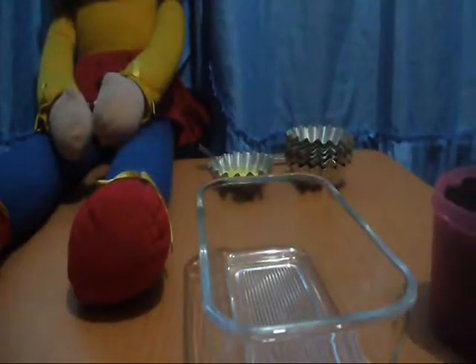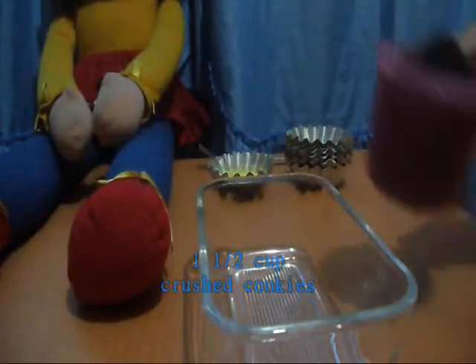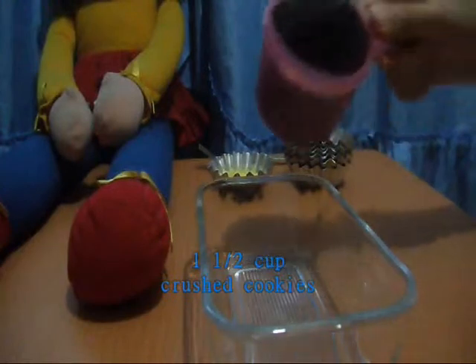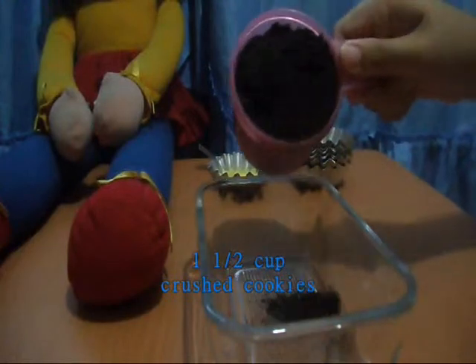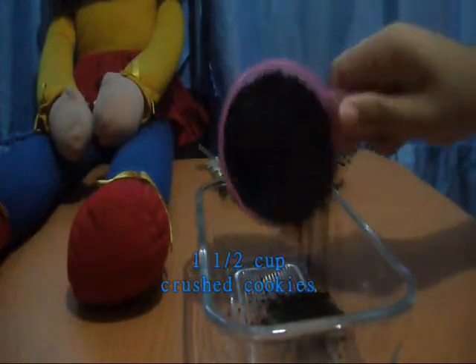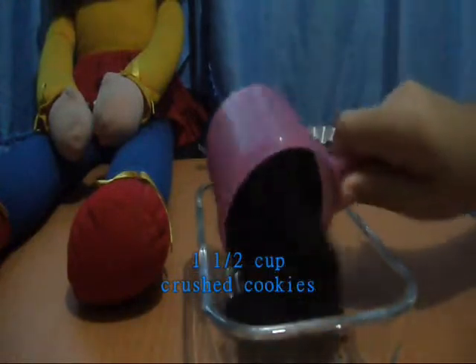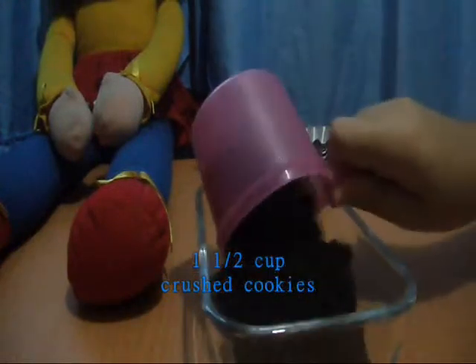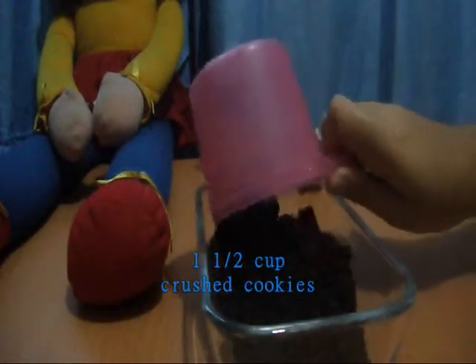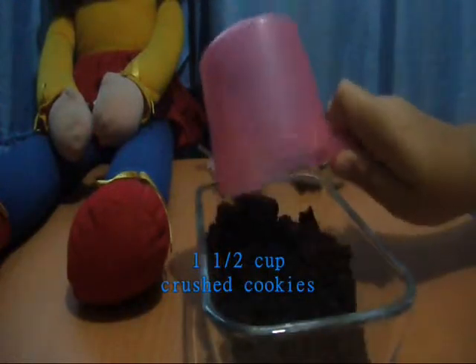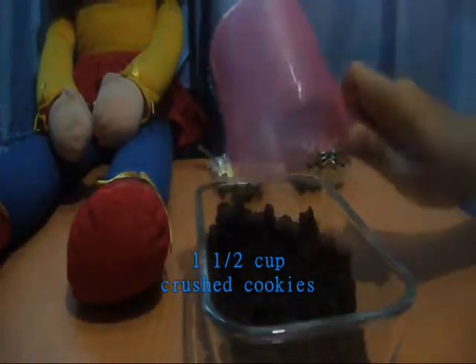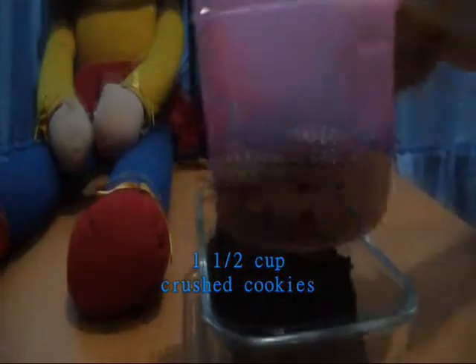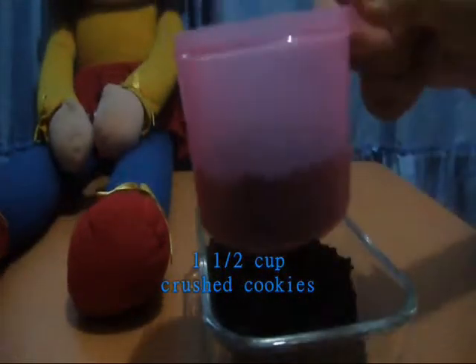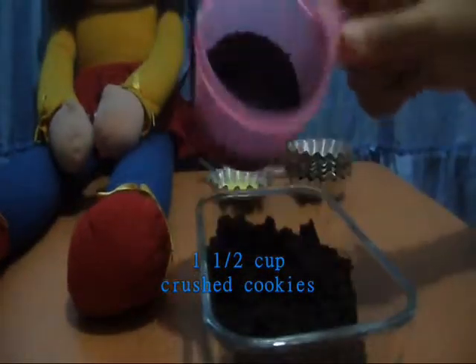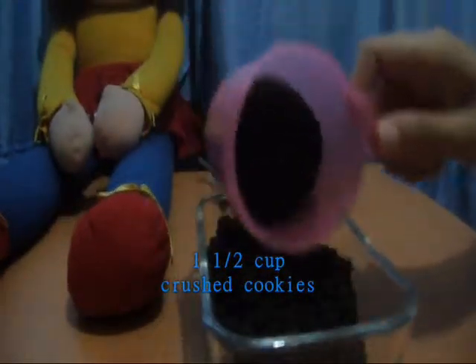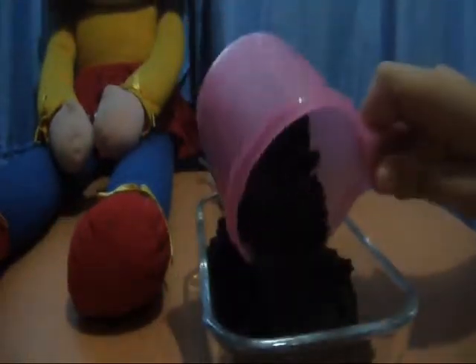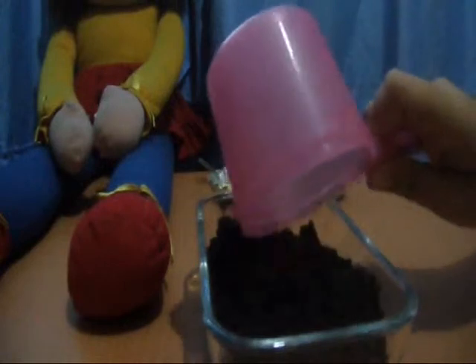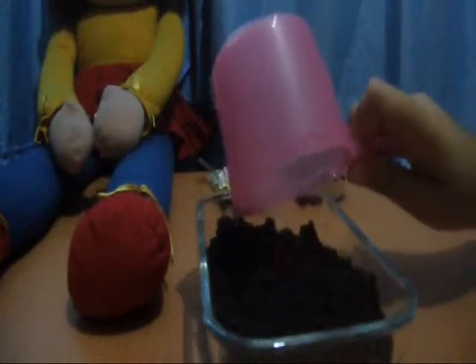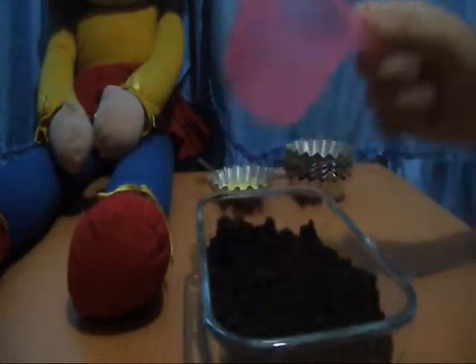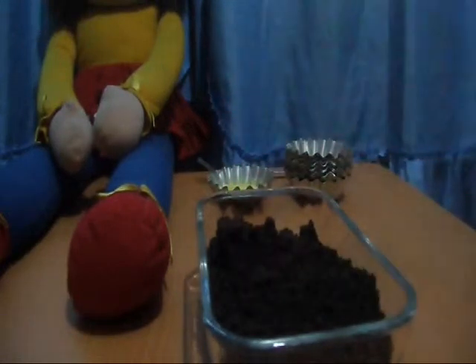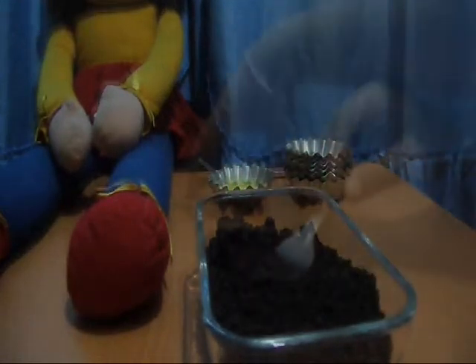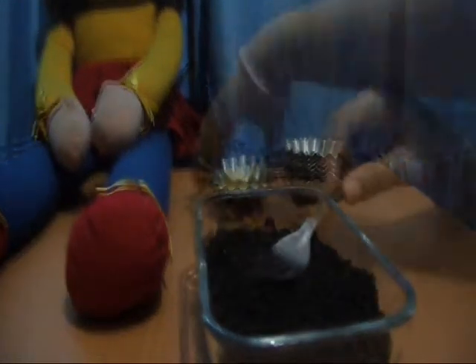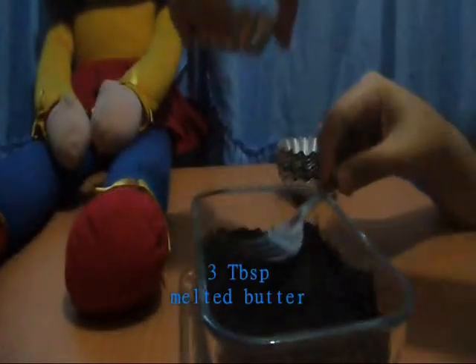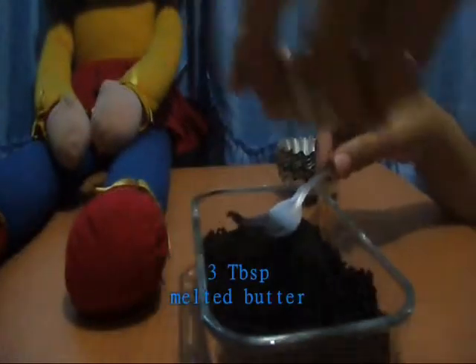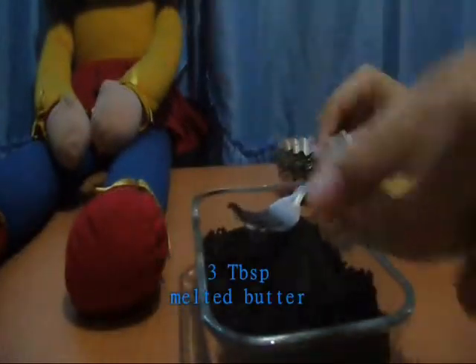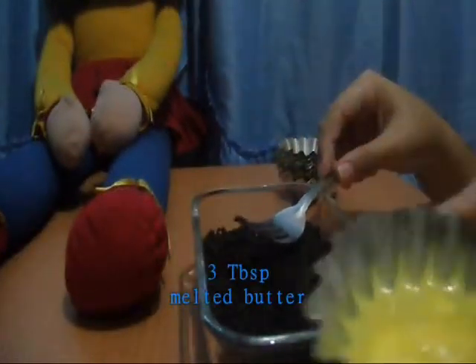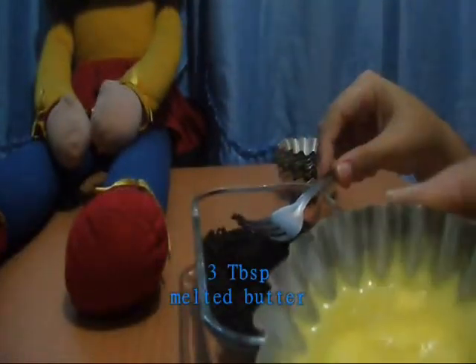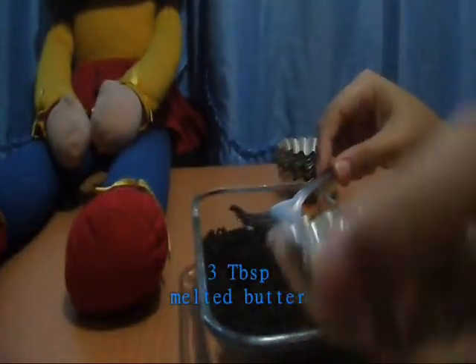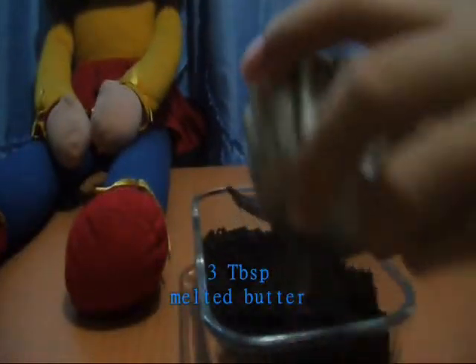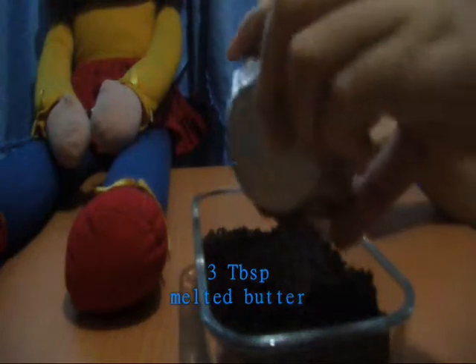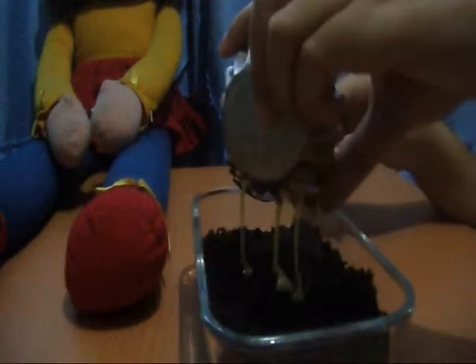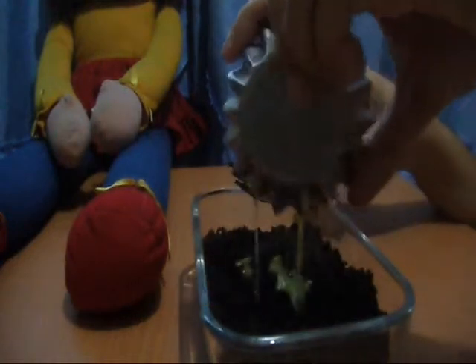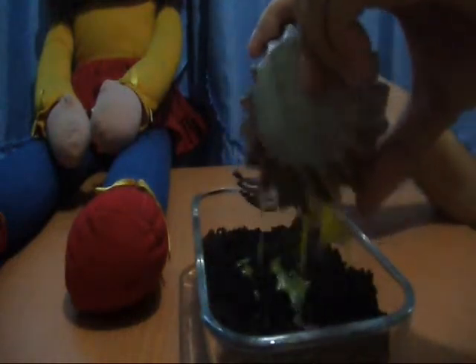I have here 1½ cups of crushed Cream-O, and I'm just adding to it 3 tablespoons of melted butter.